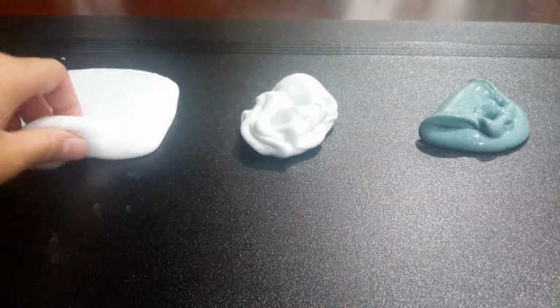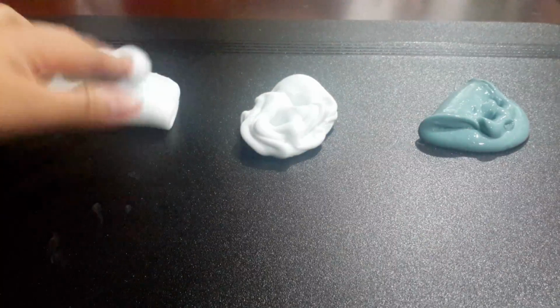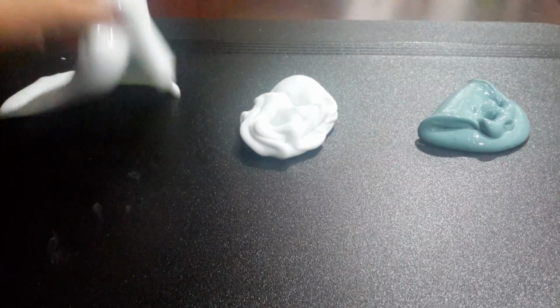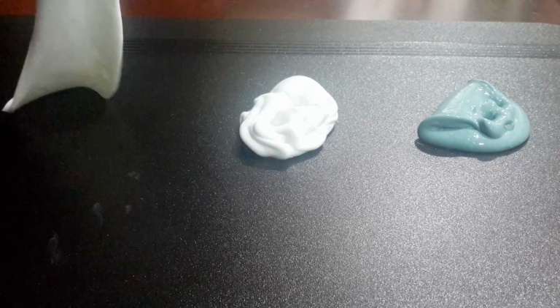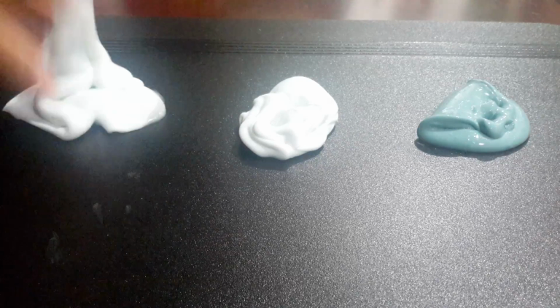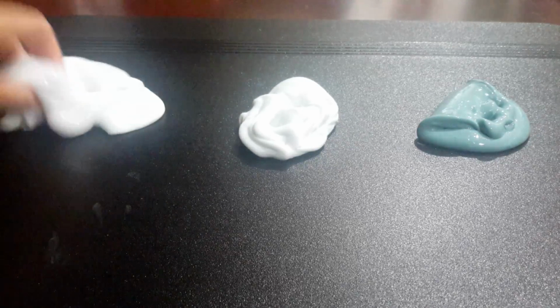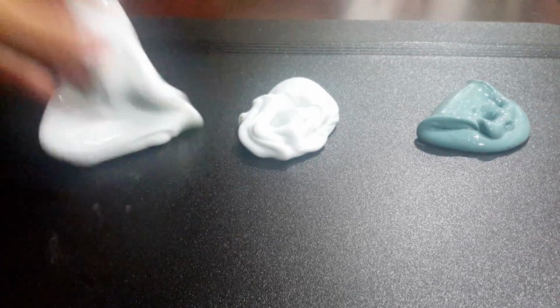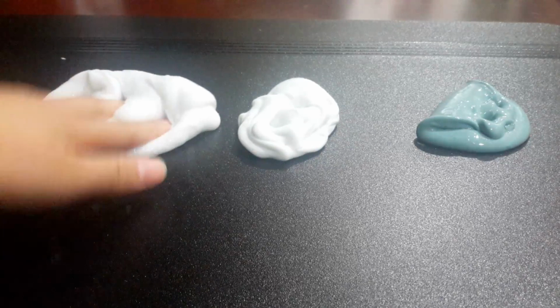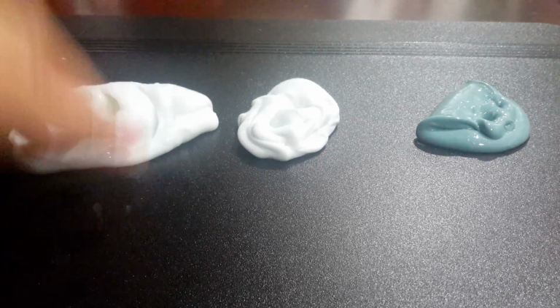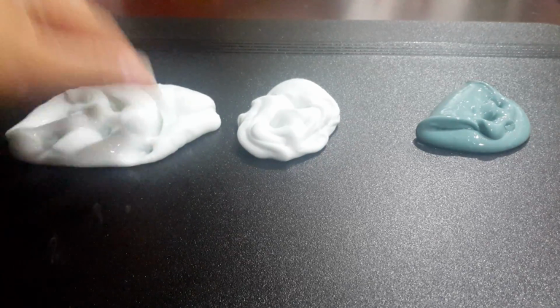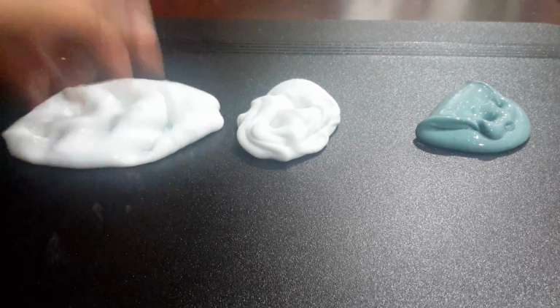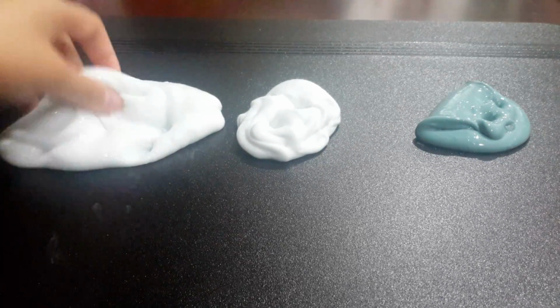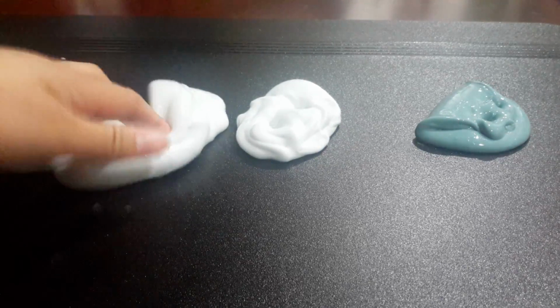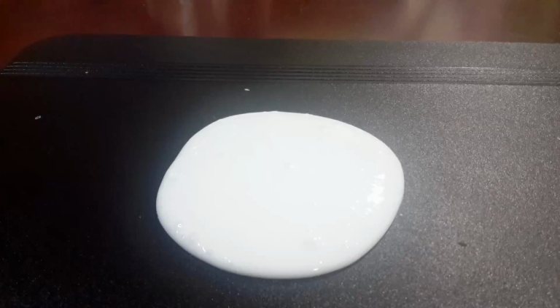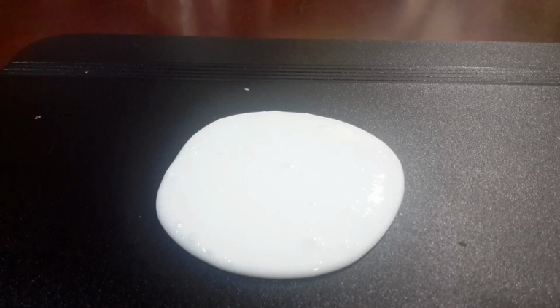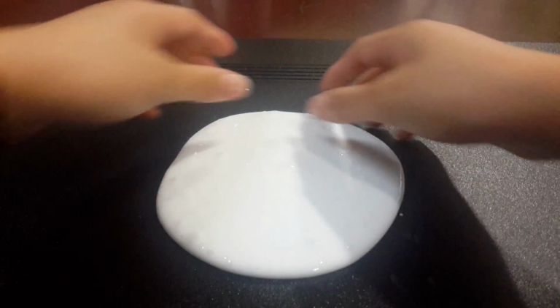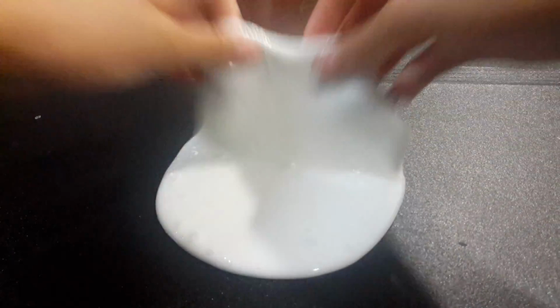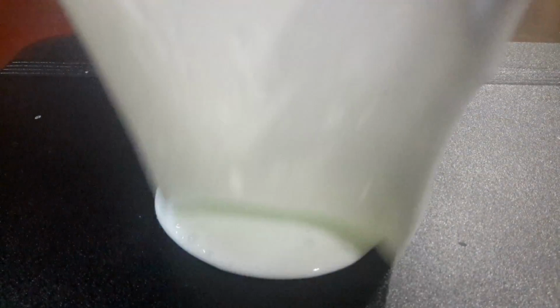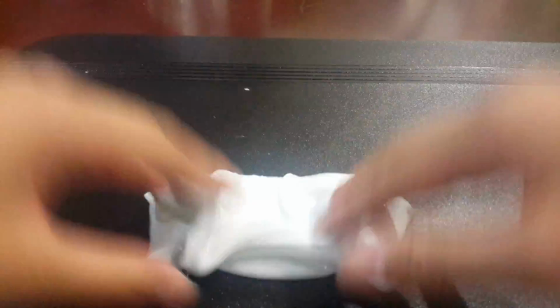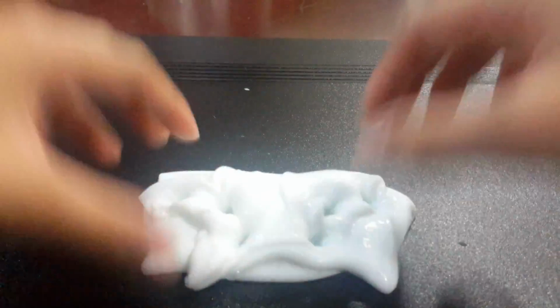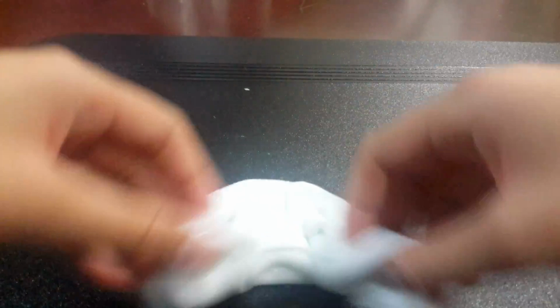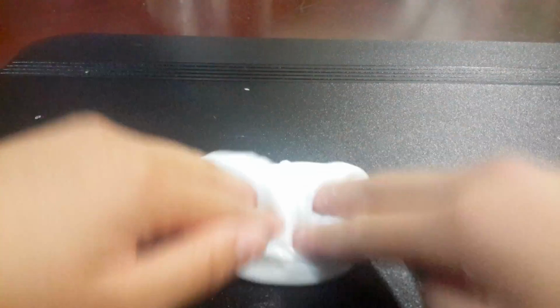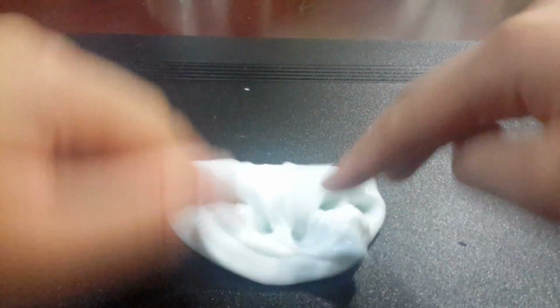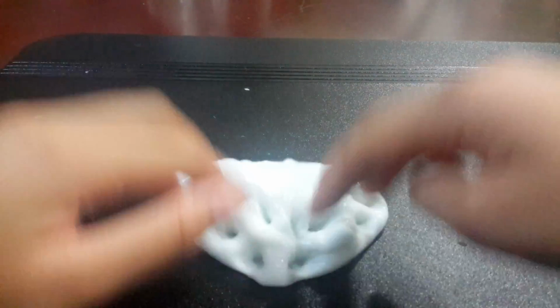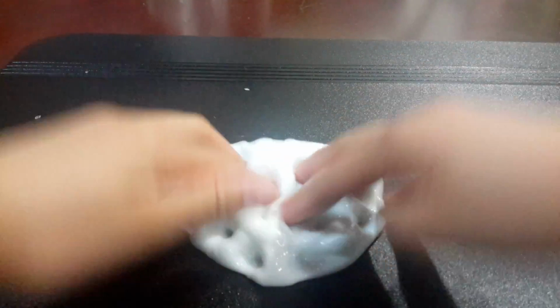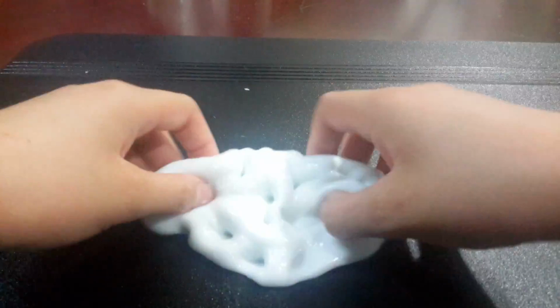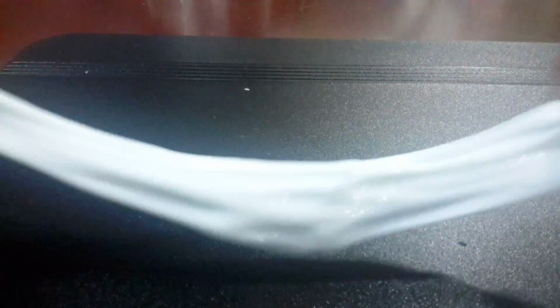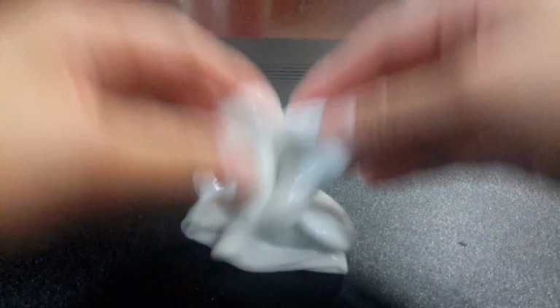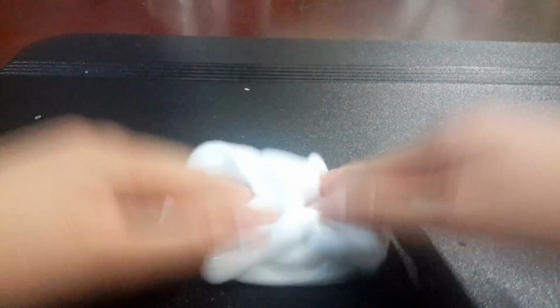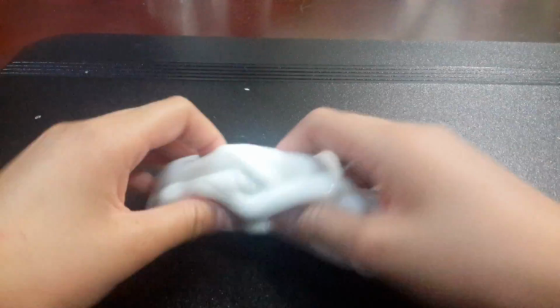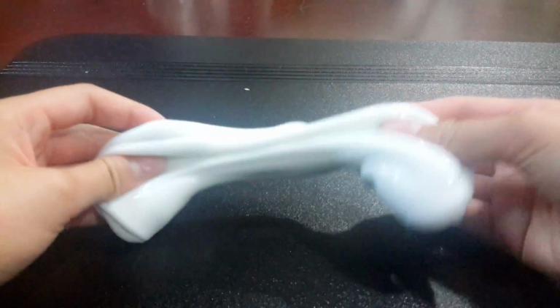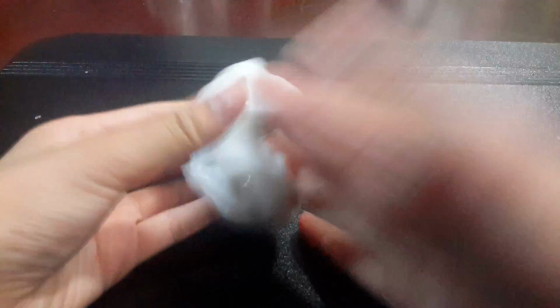So the first one is my jiggly slime. This is gonna be the first one — the jiggly slime.